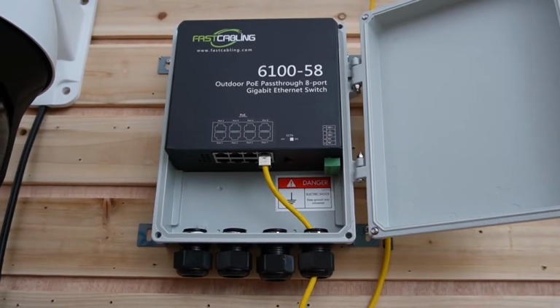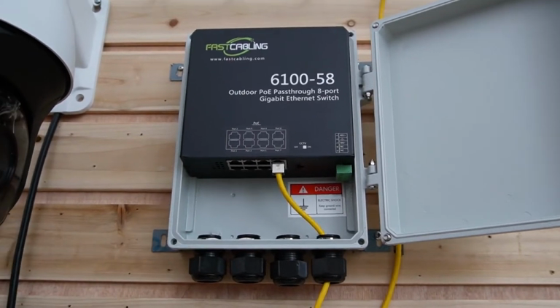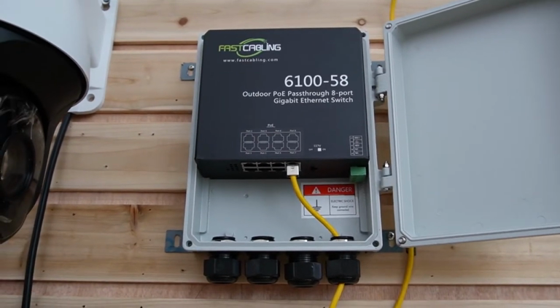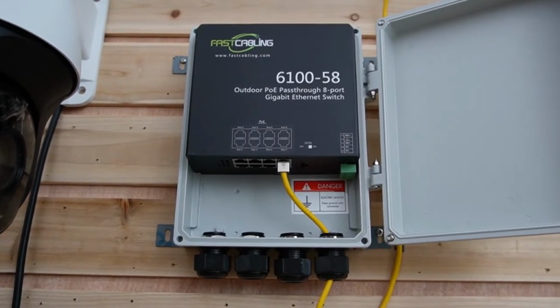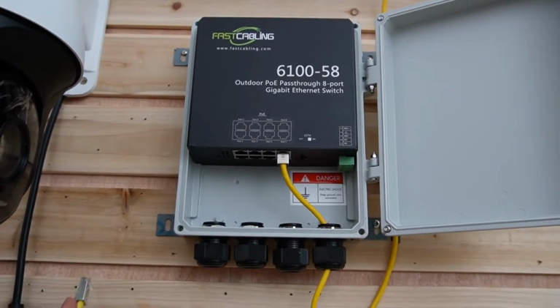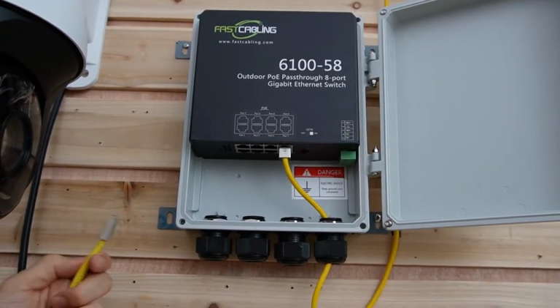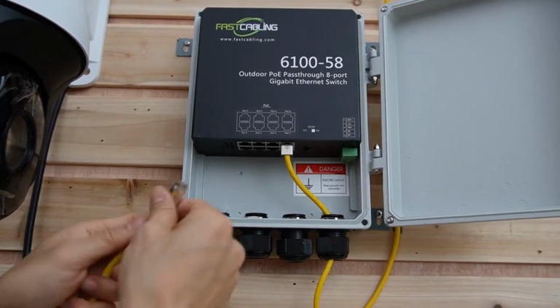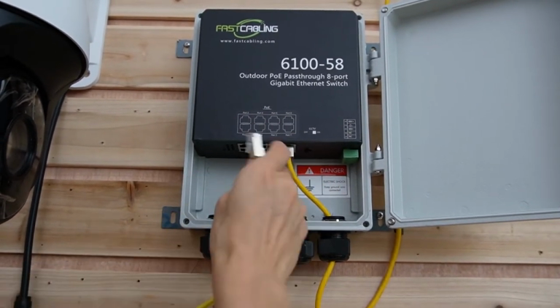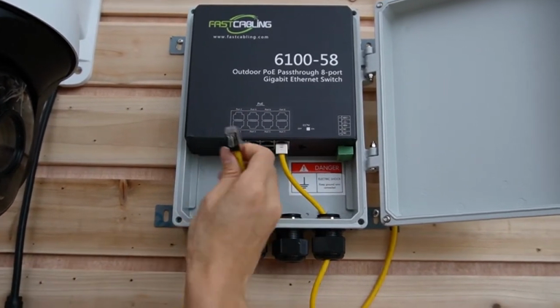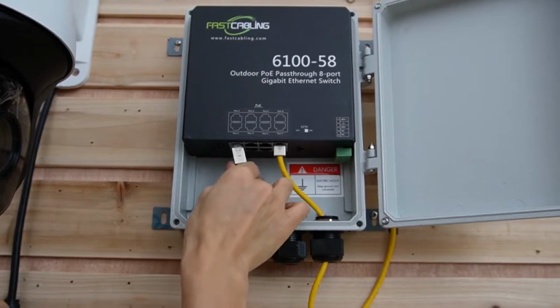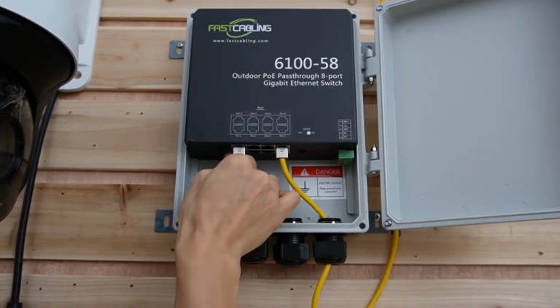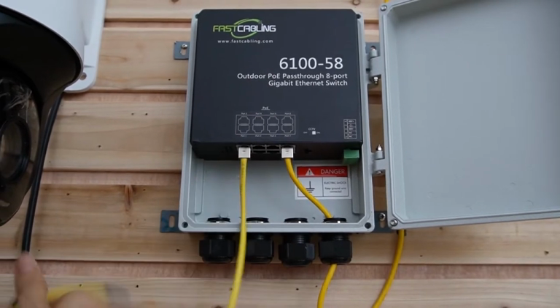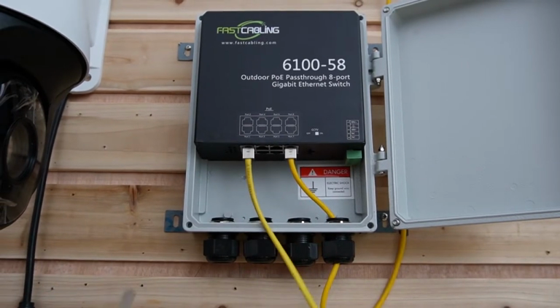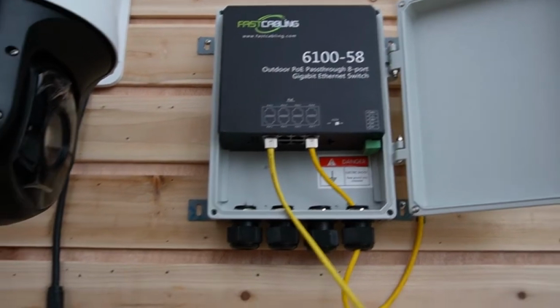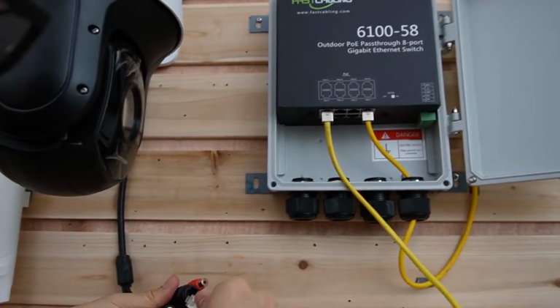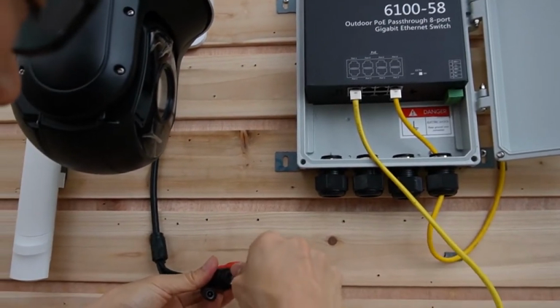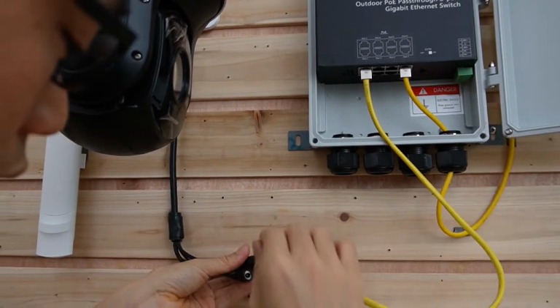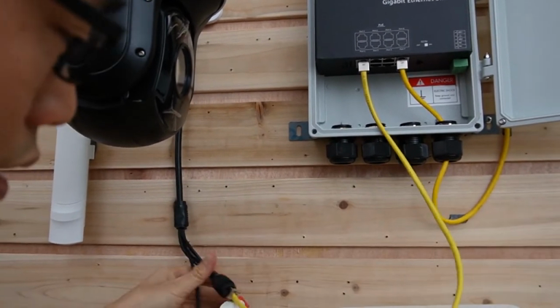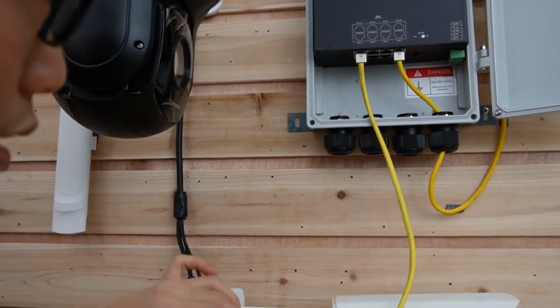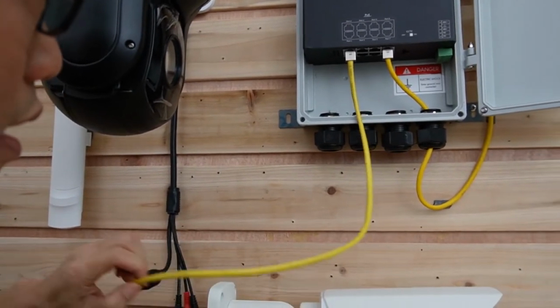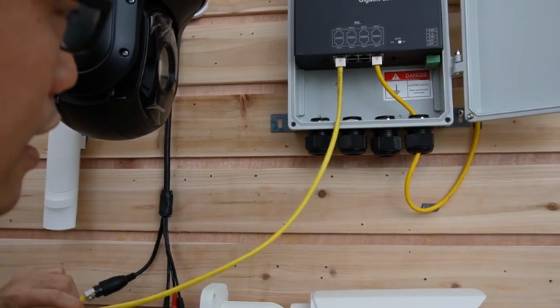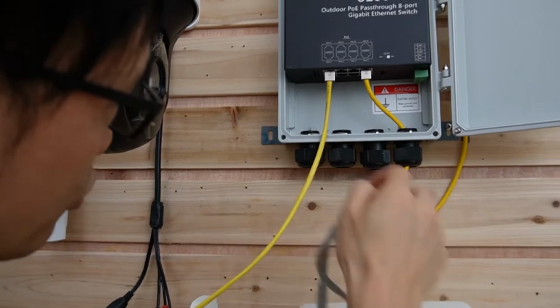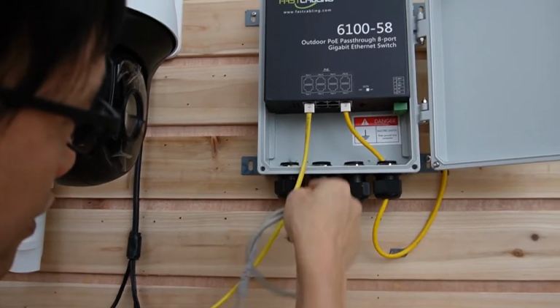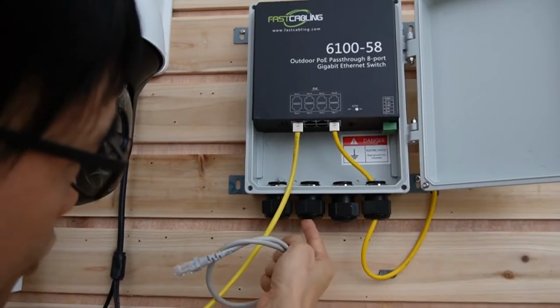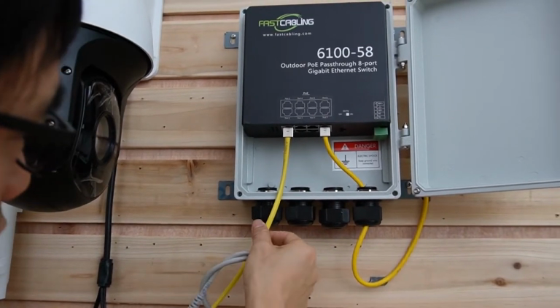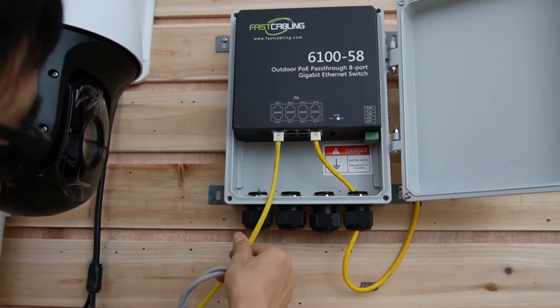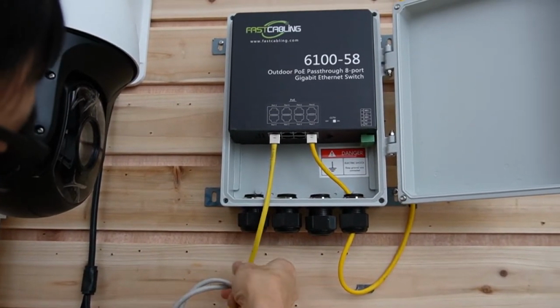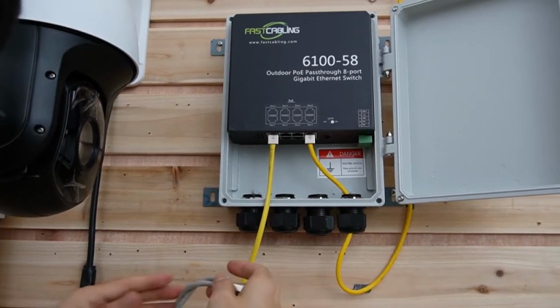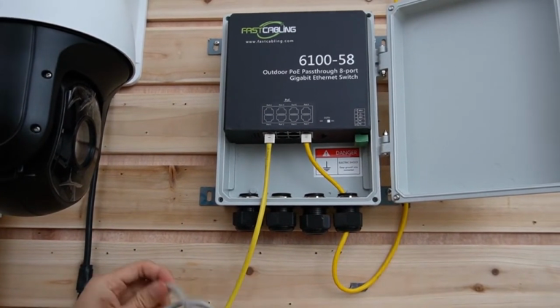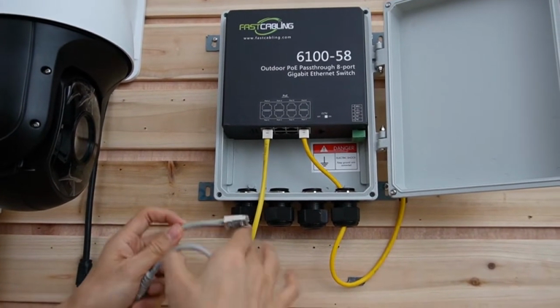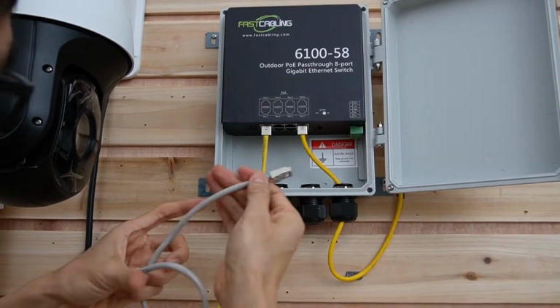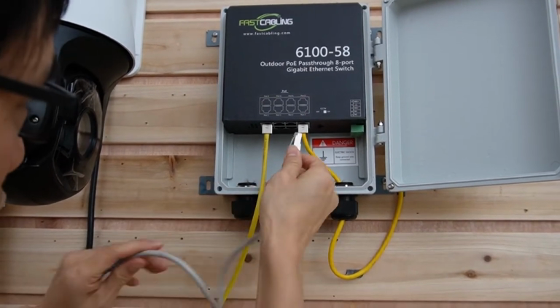Now I can use the punch-down tool to link this other PoE port to the camera. The installation is quite simple.